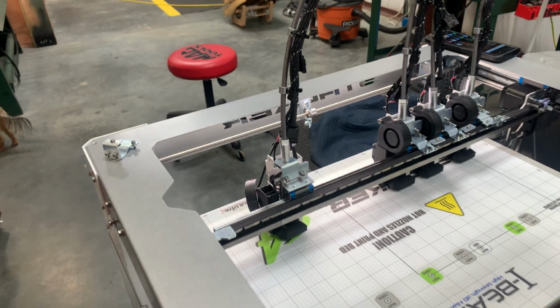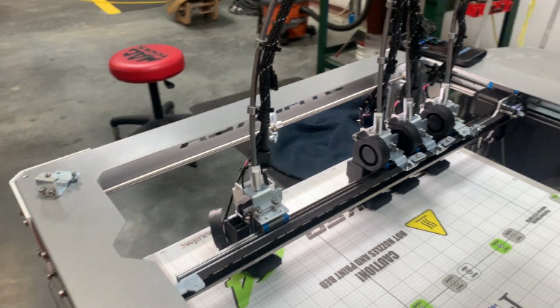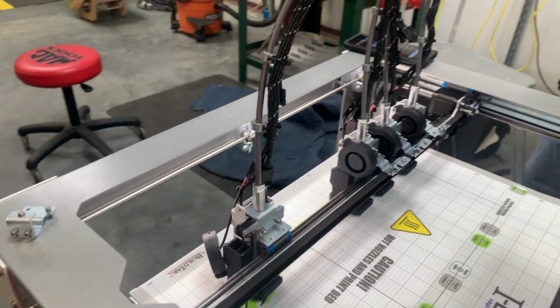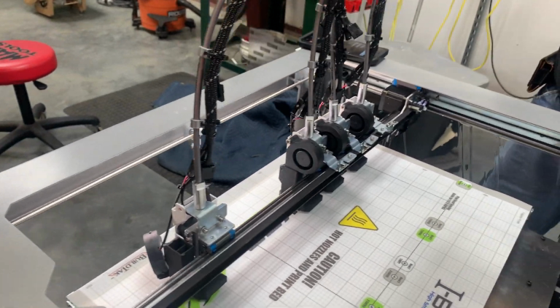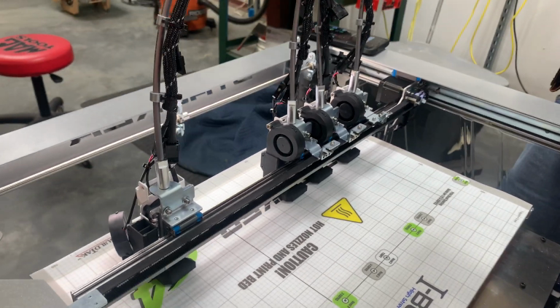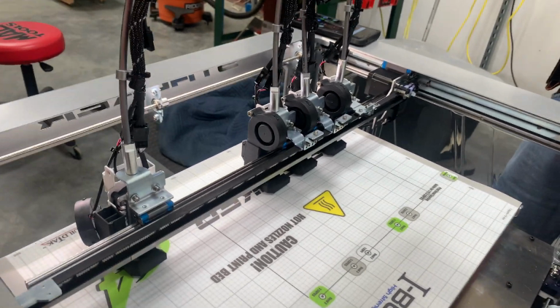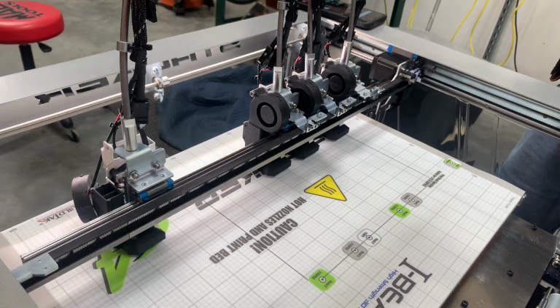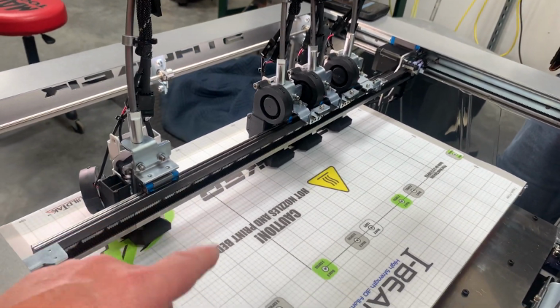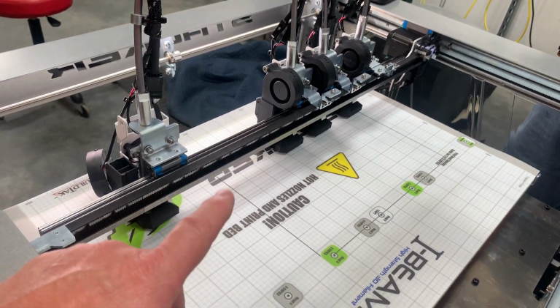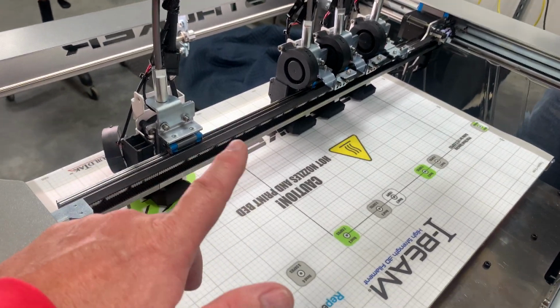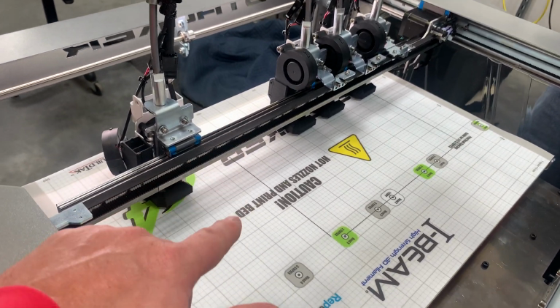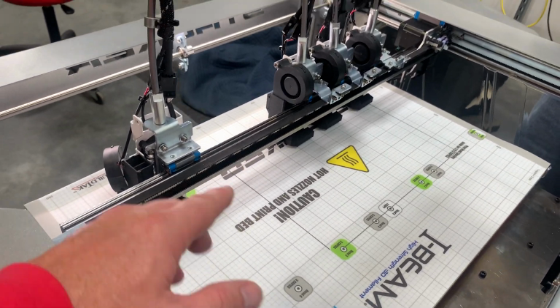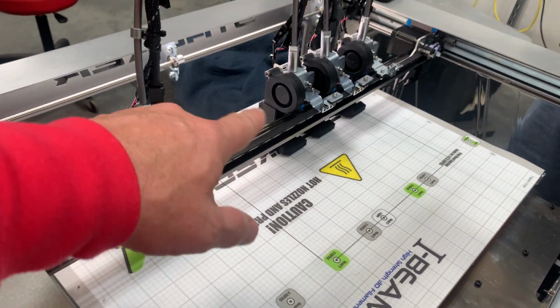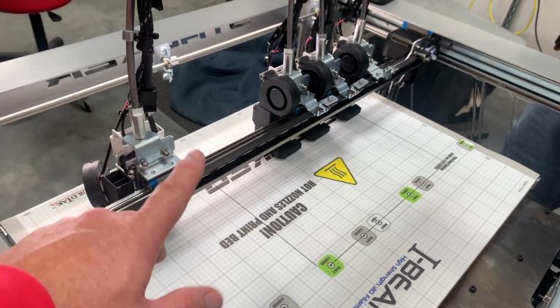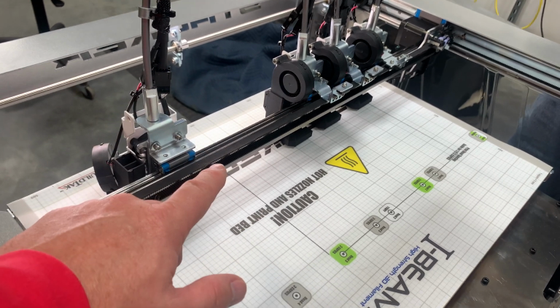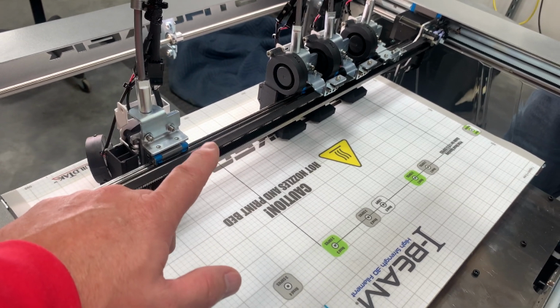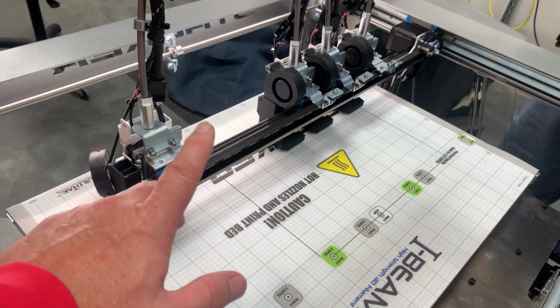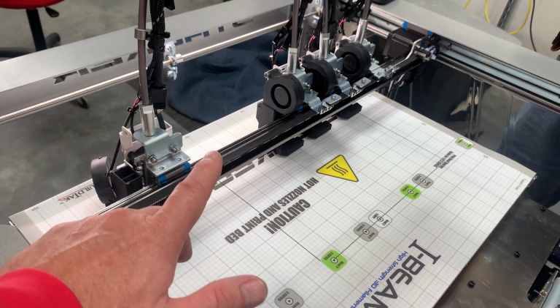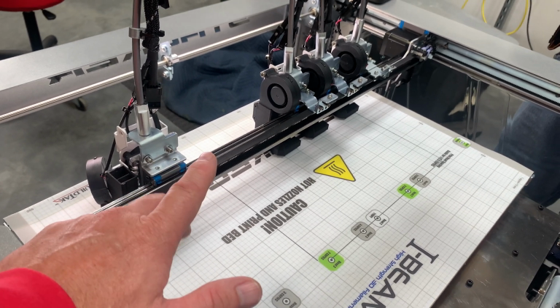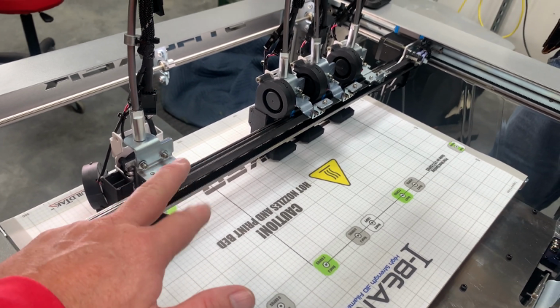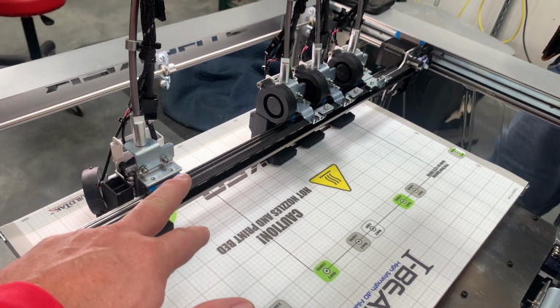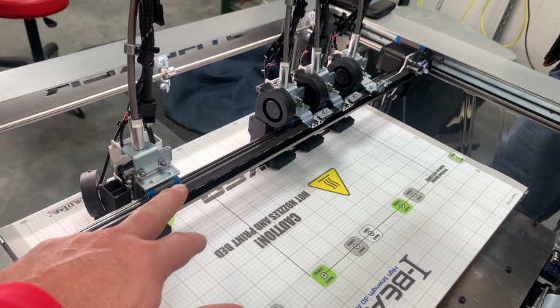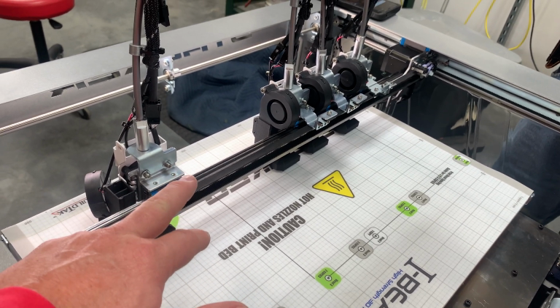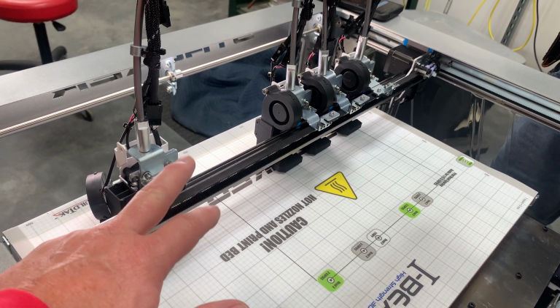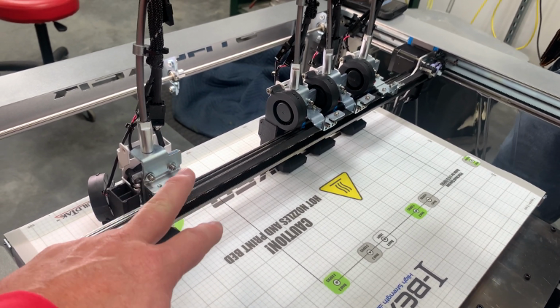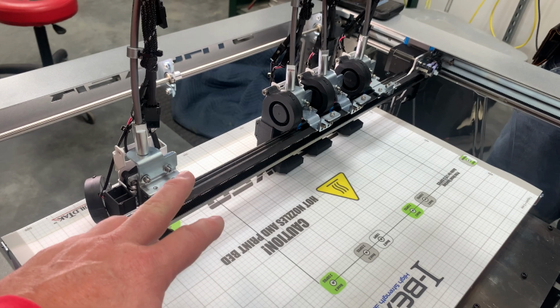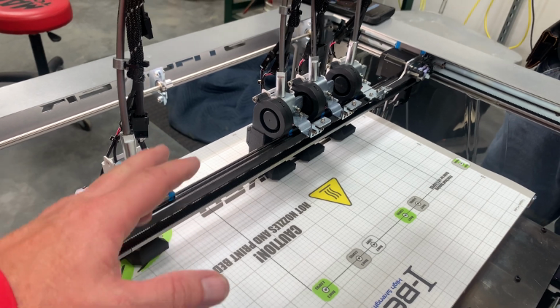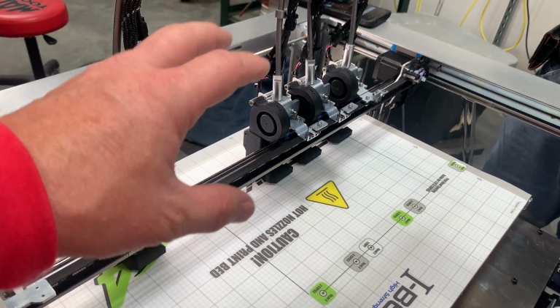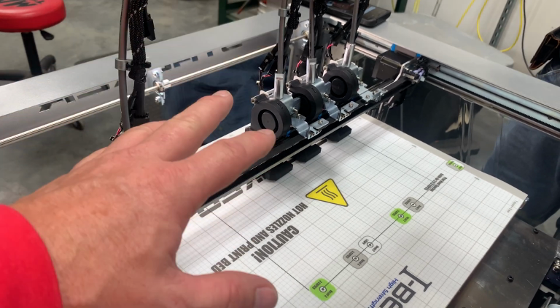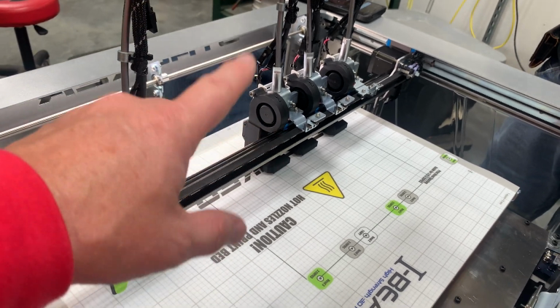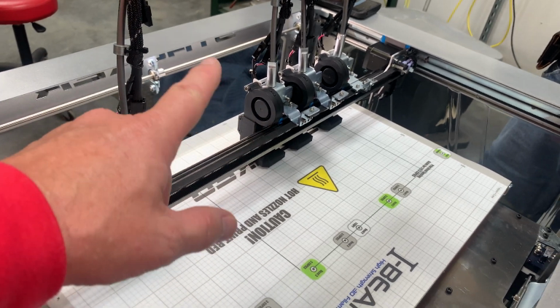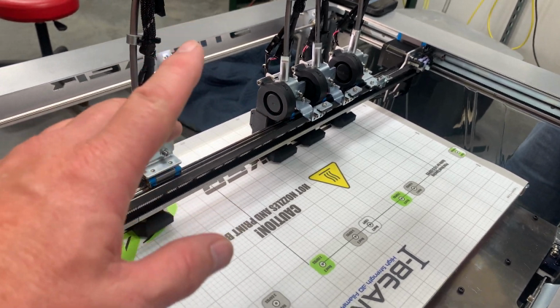We are trying to print a part on here that you can't print with these other print heads, and there's not any real good instructions as to how you disassemble this. So here's the steps.